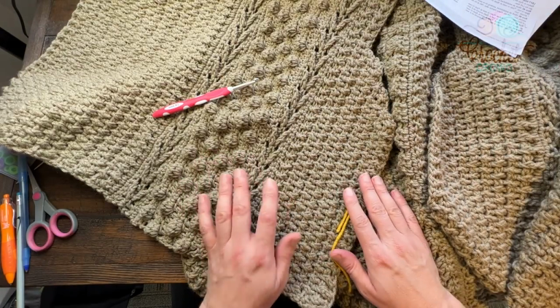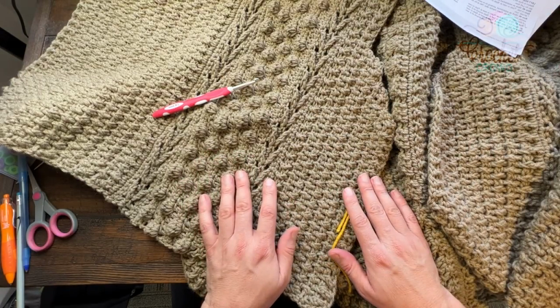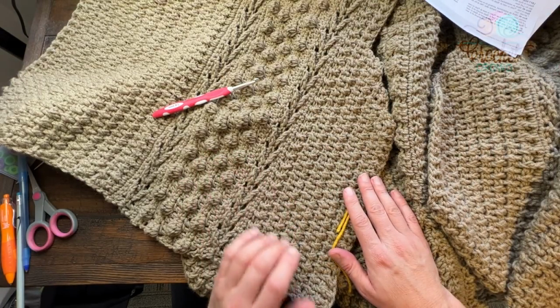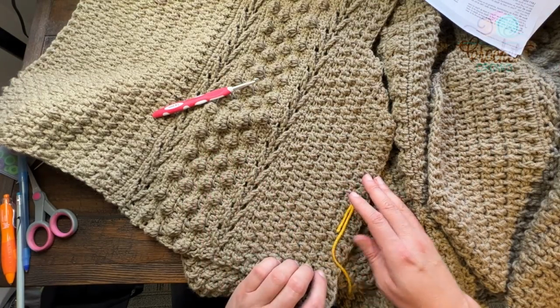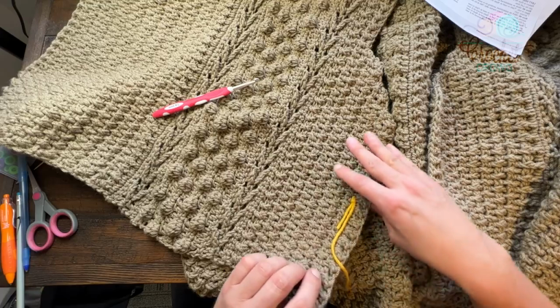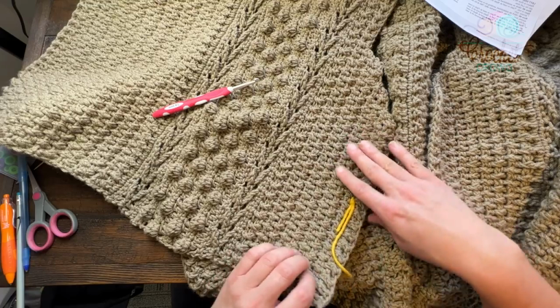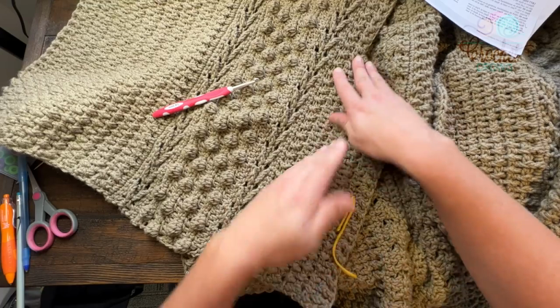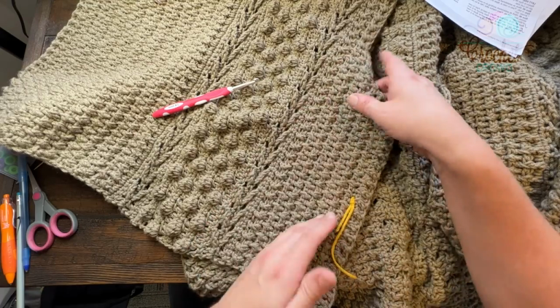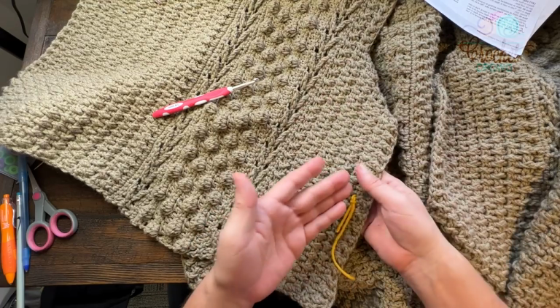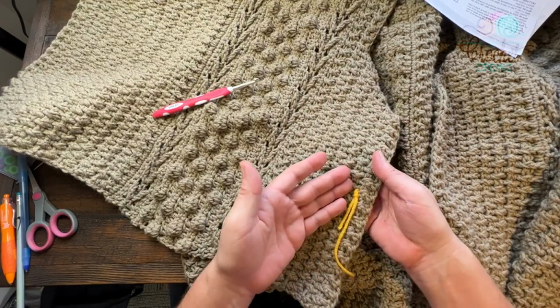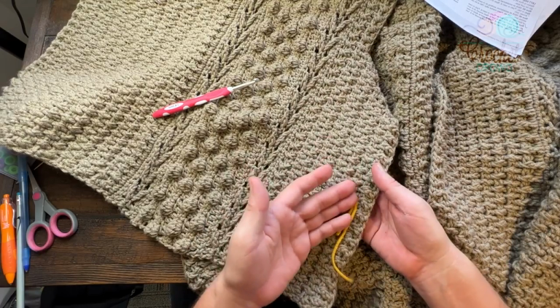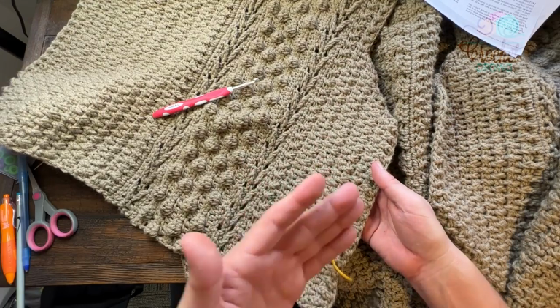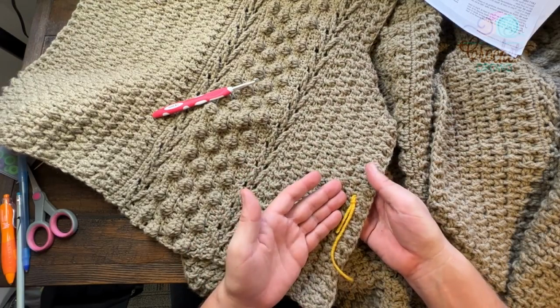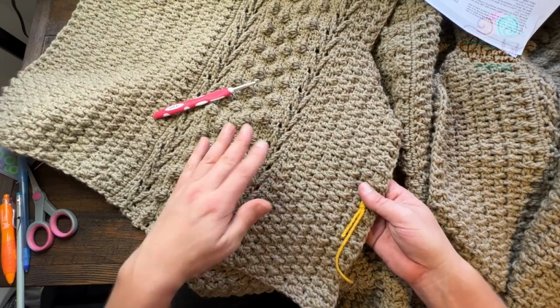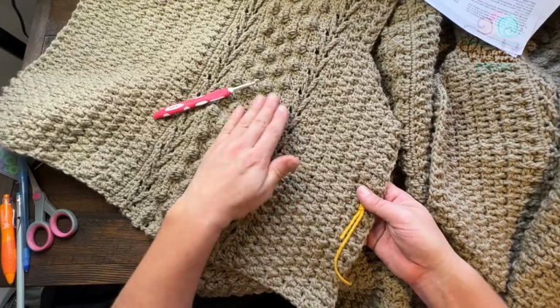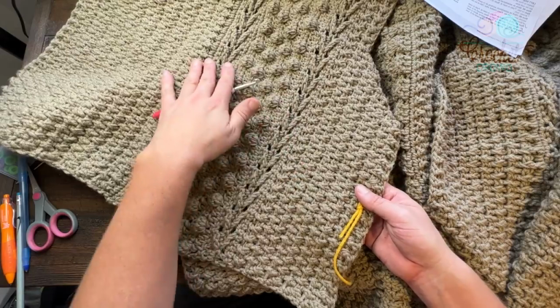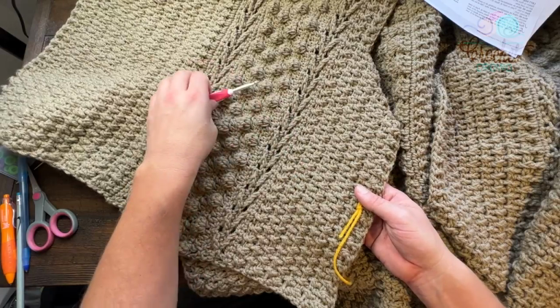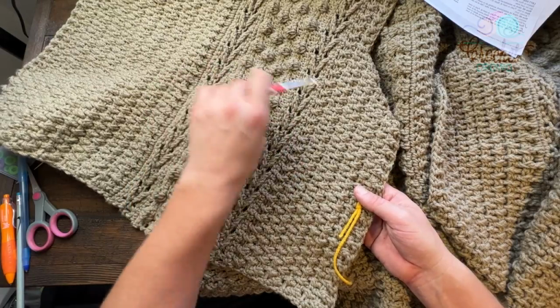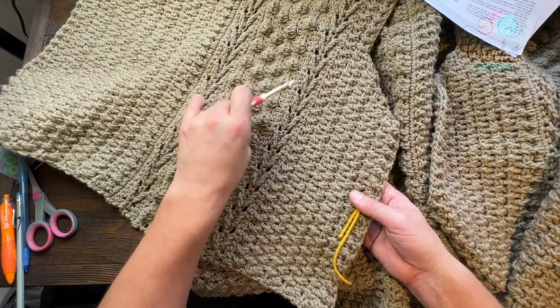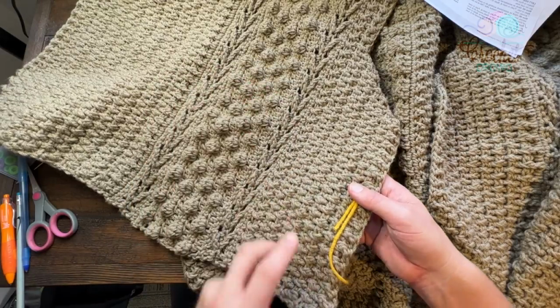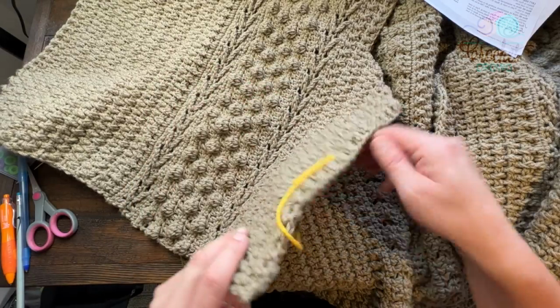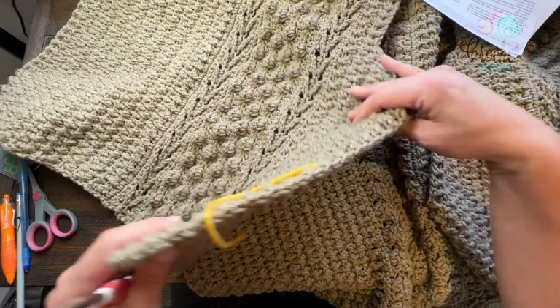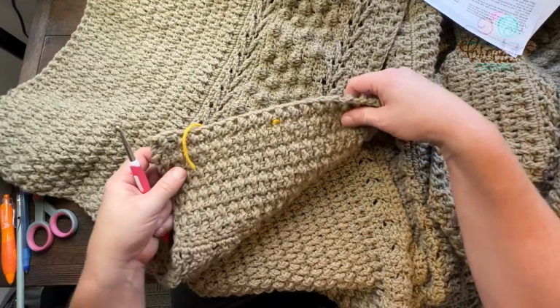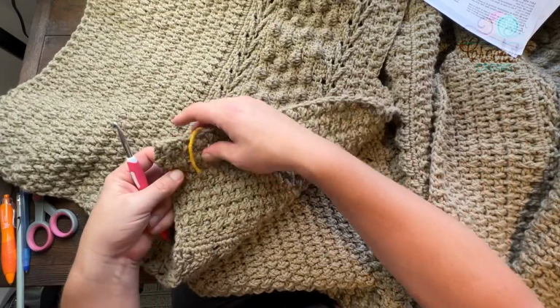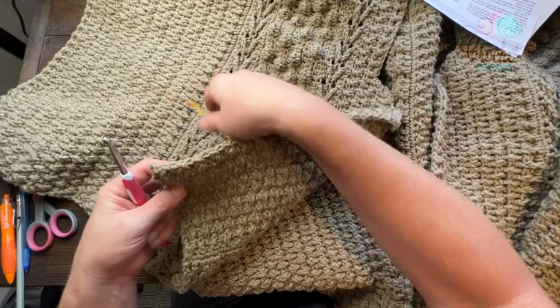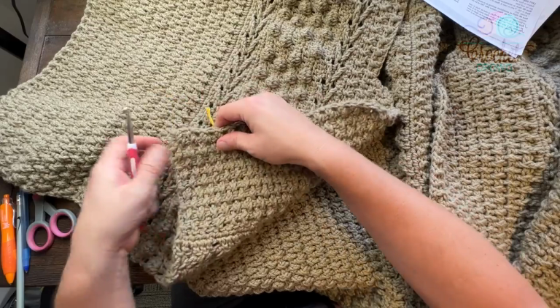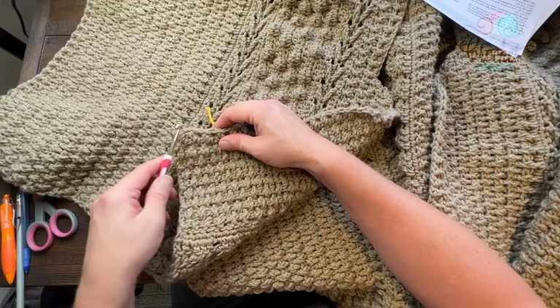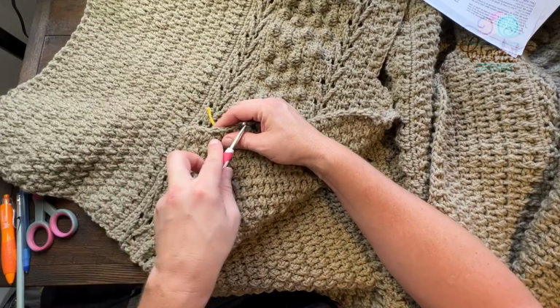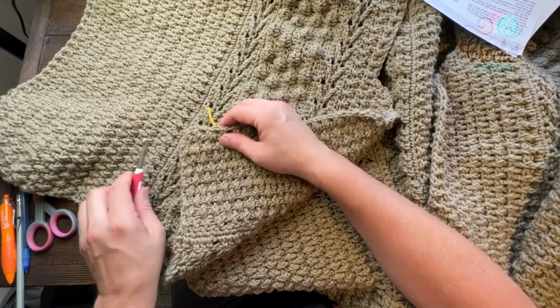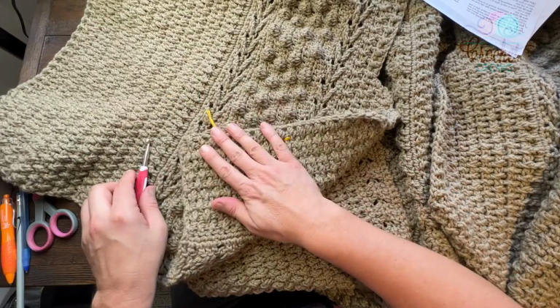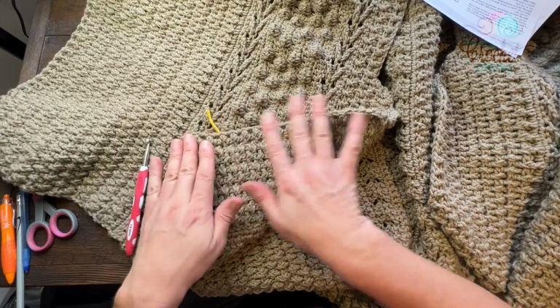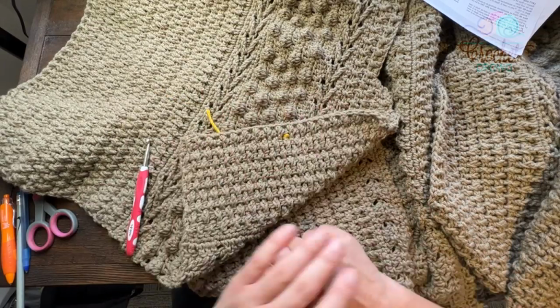We have to start on the wrong side. When I have this, my stitch marker is facing up, so that was the right side. You can also see all the nice texture, so that's the right side. So when I go to start, I want to fold it up like this and we're going to begin along this edge using the same color.